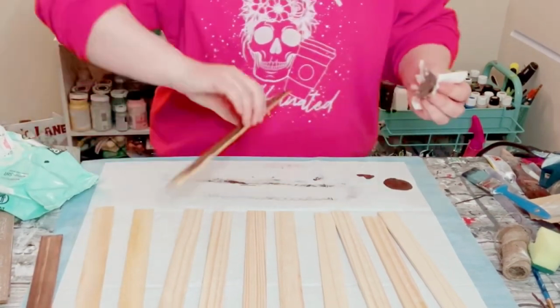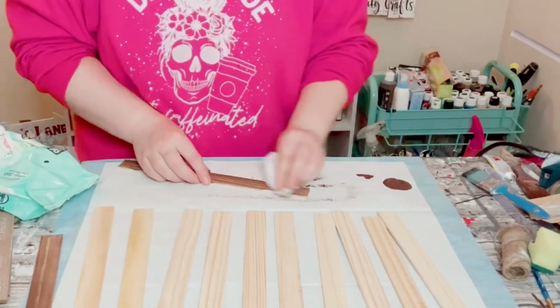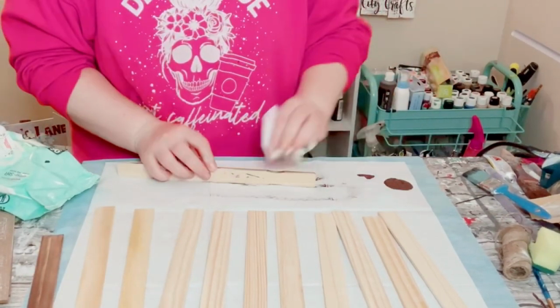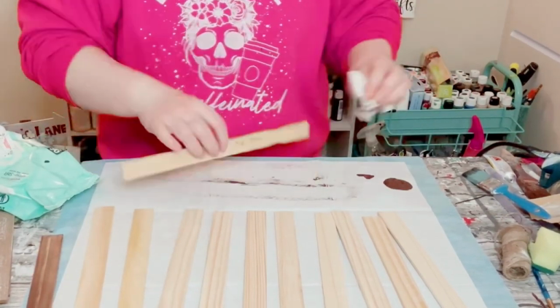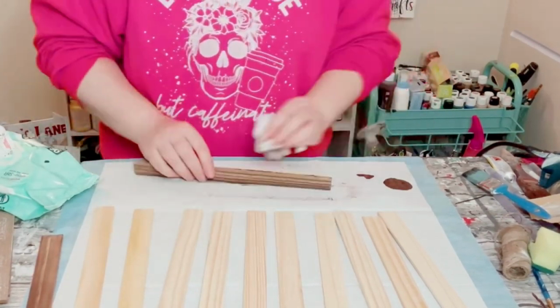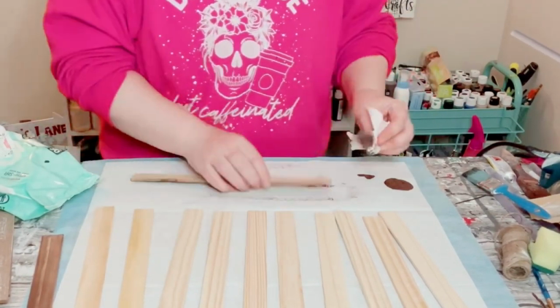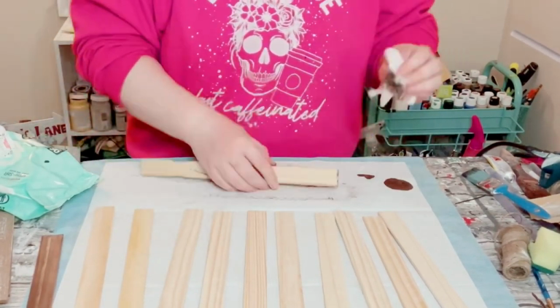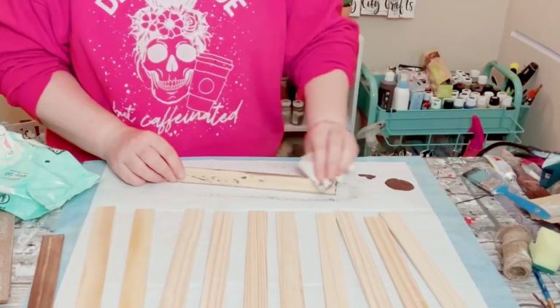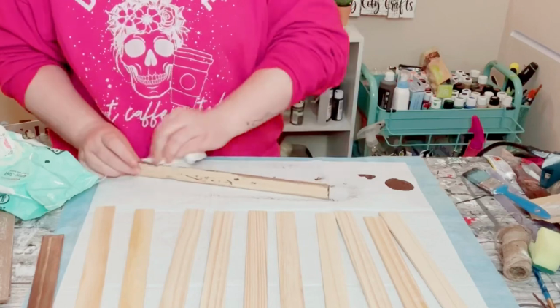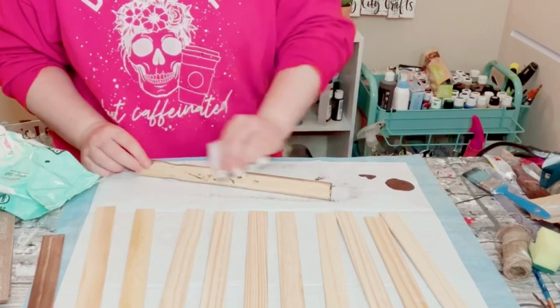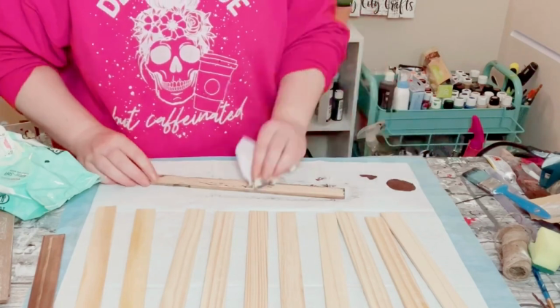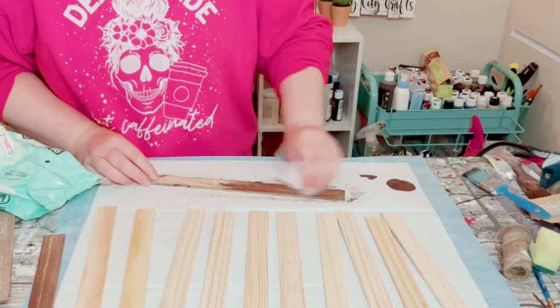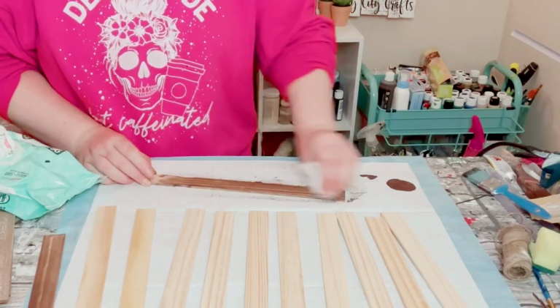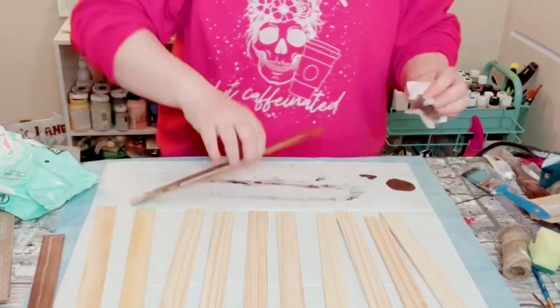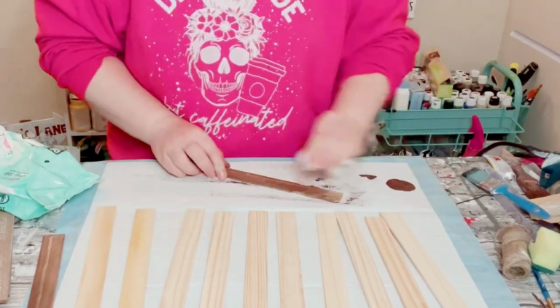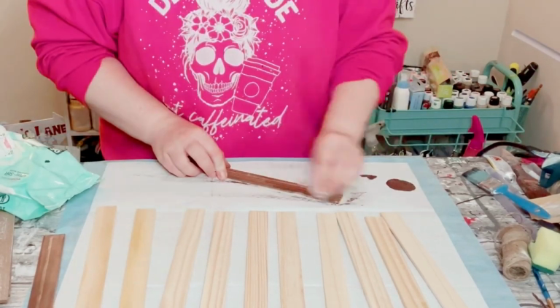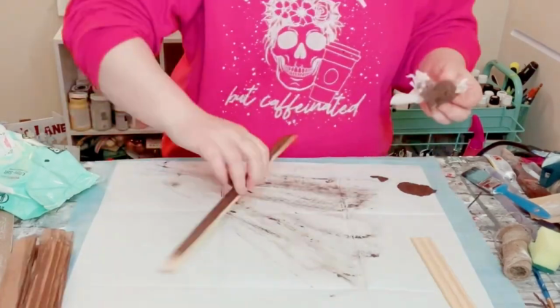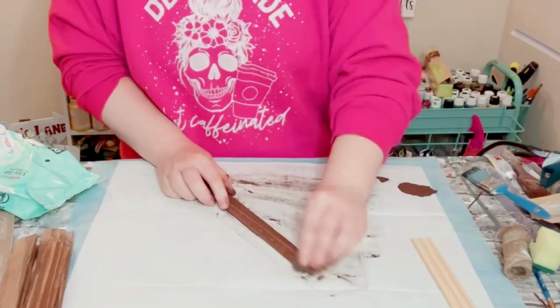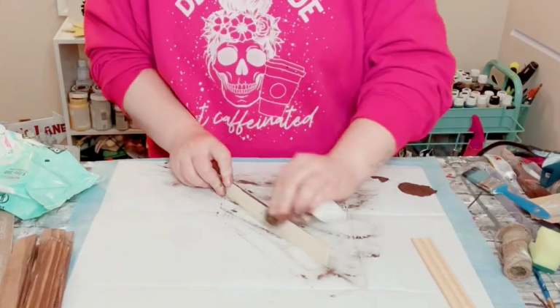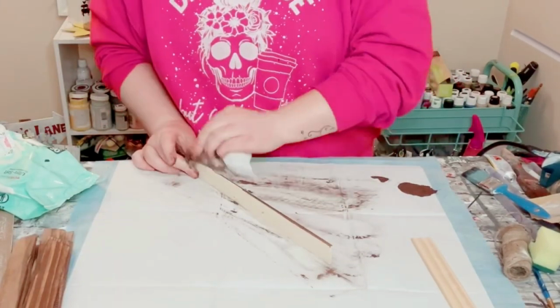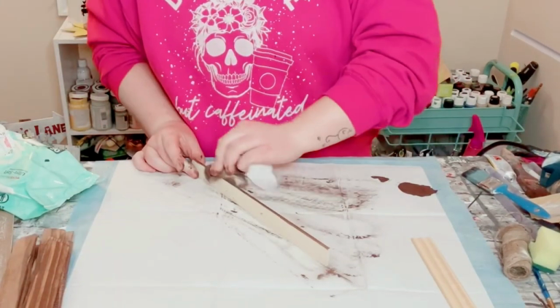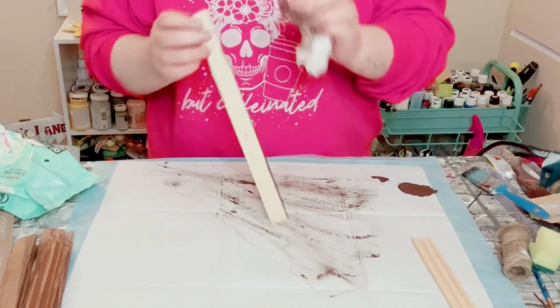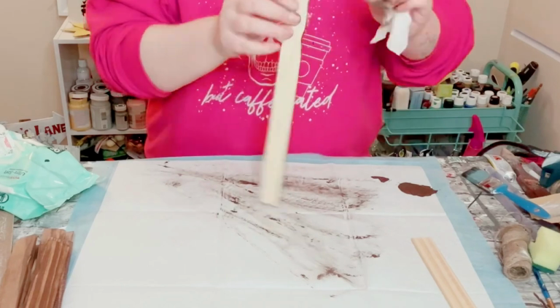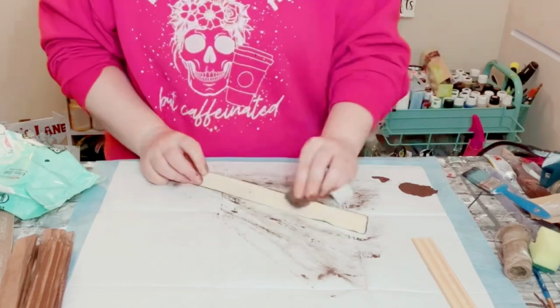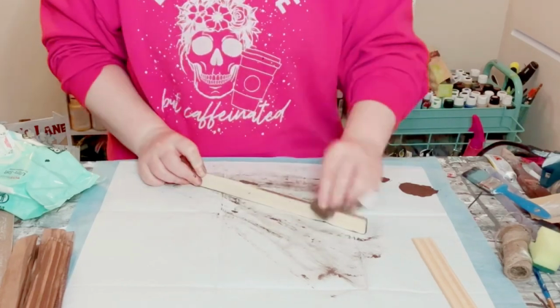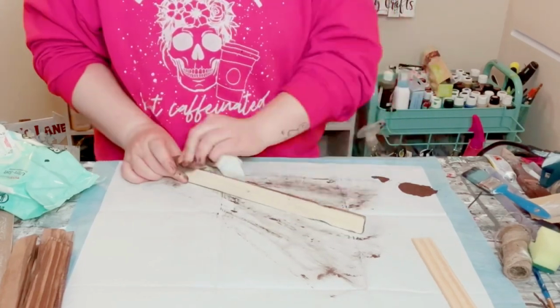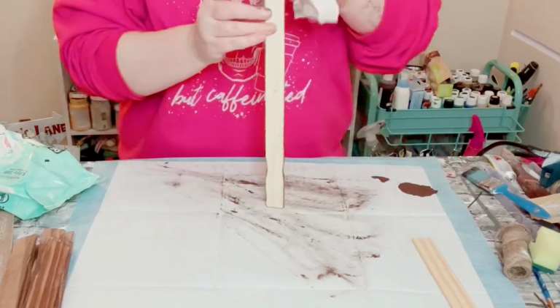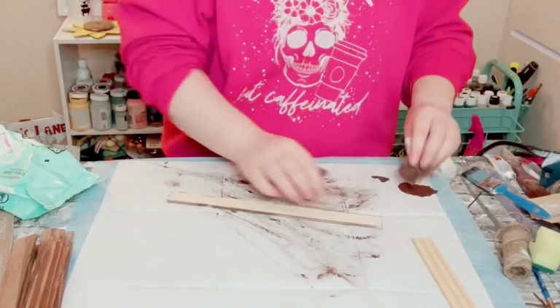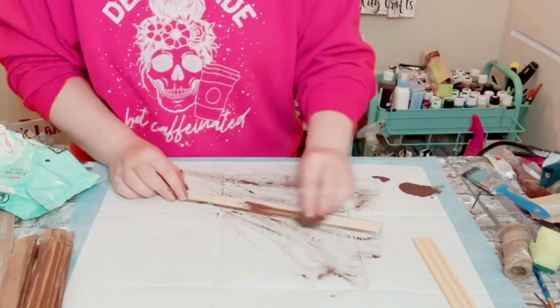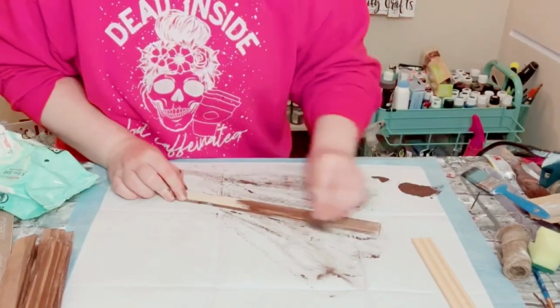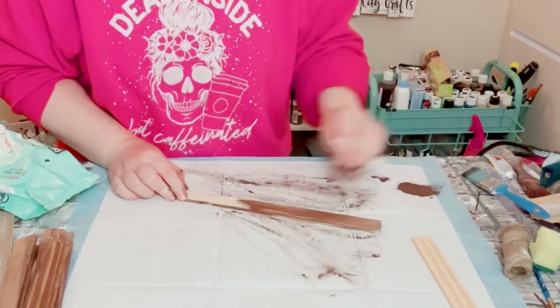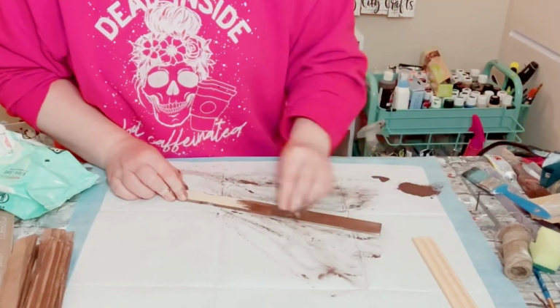I like using the baby wipe just because it kind of waters down the acrylic paint, leaving you with this wood-stained finish without using any of those harsh chemicals that are inside of wood stain.